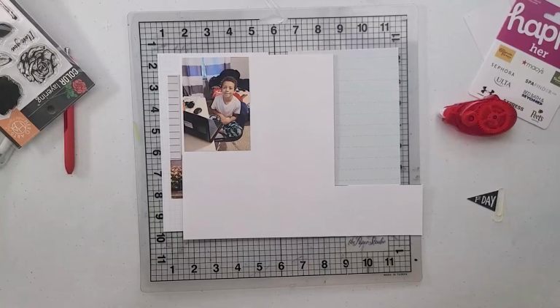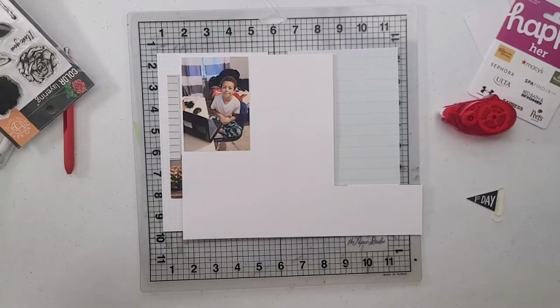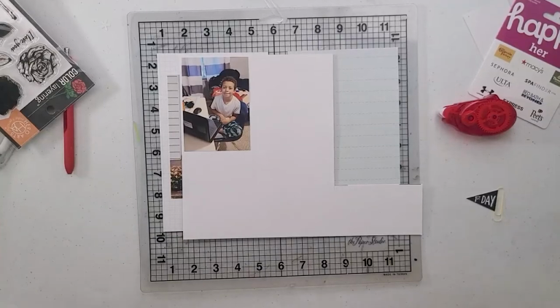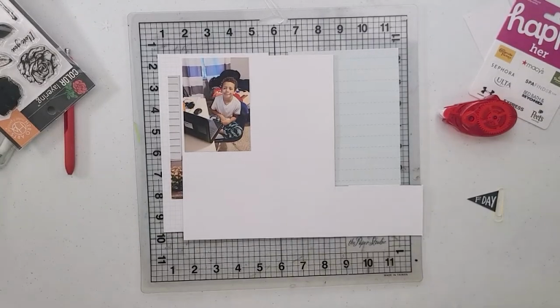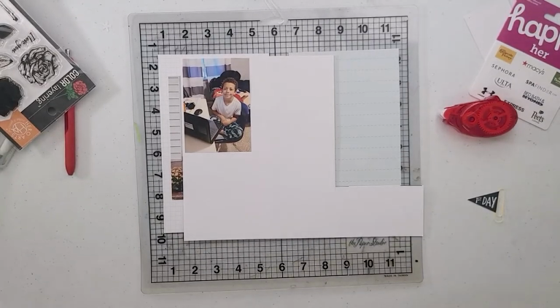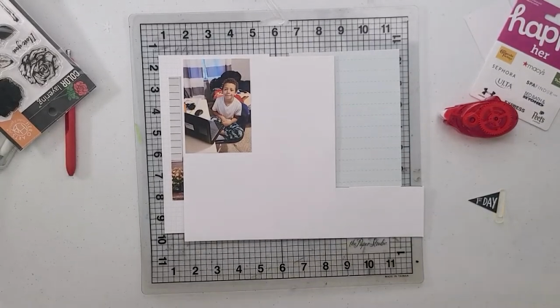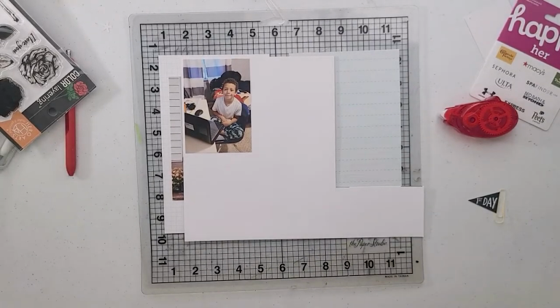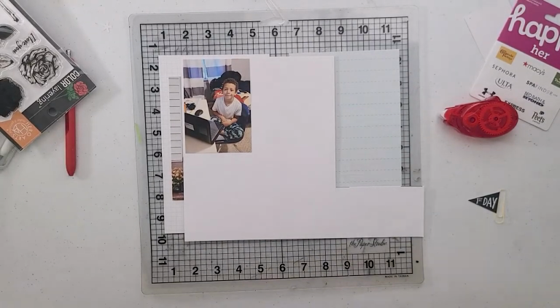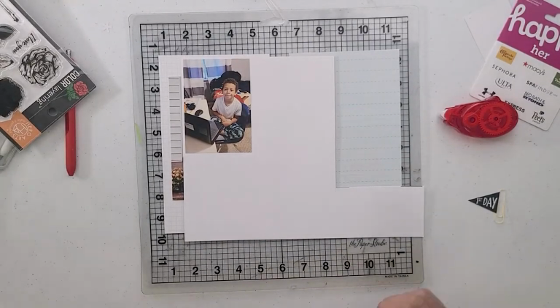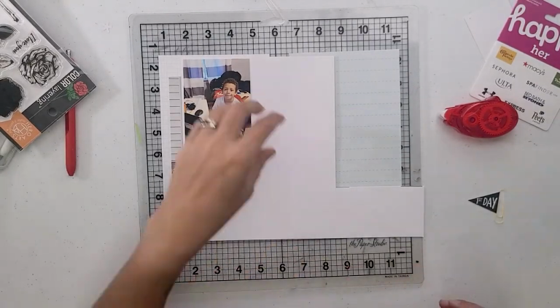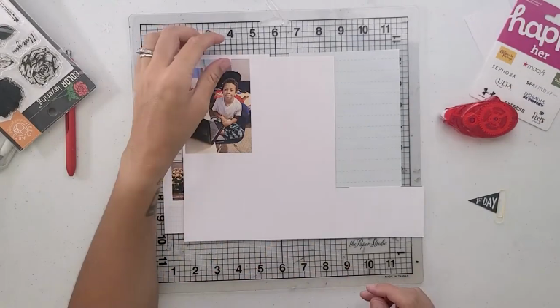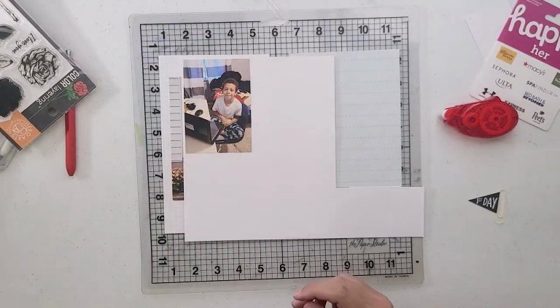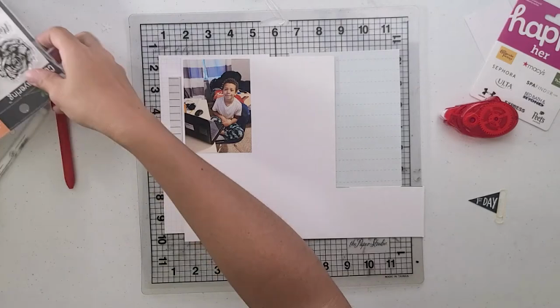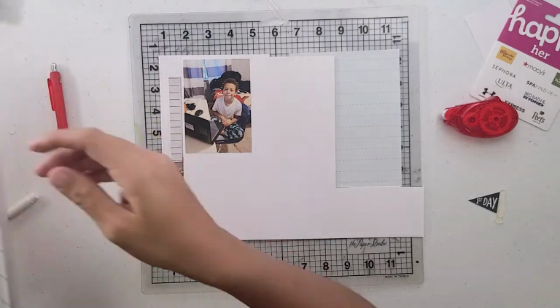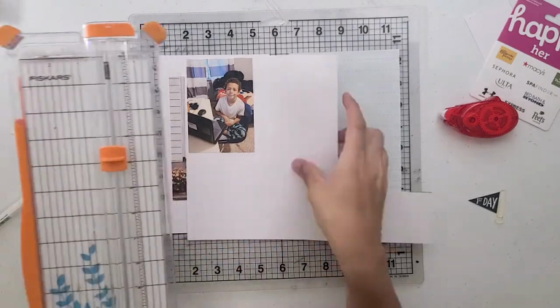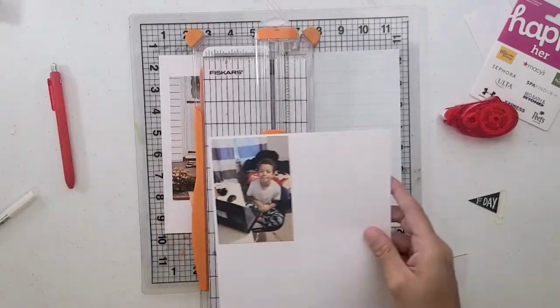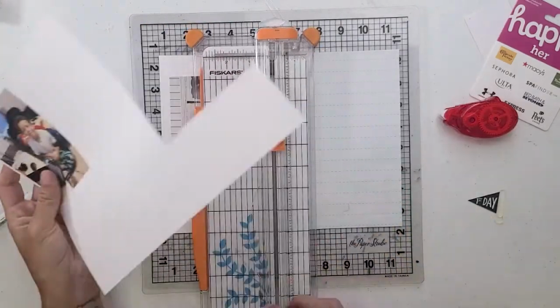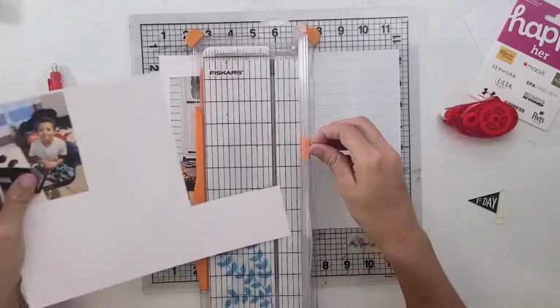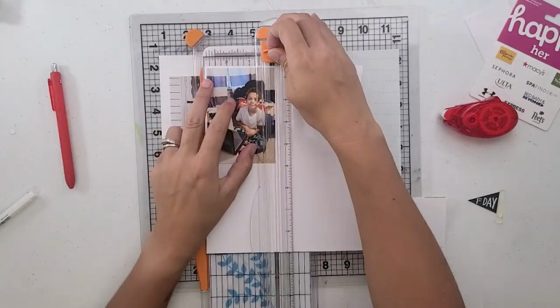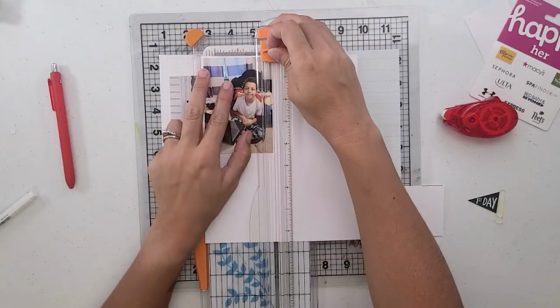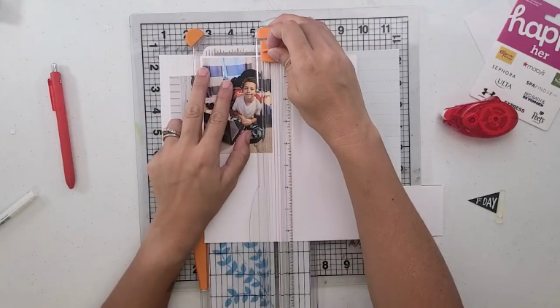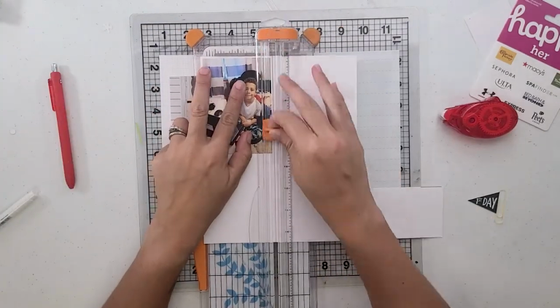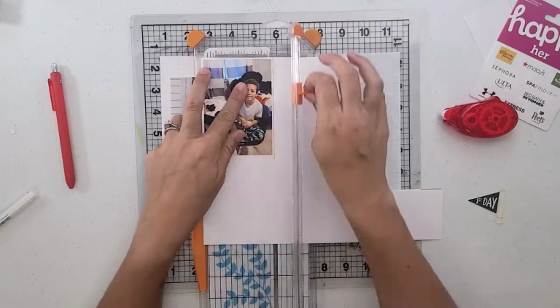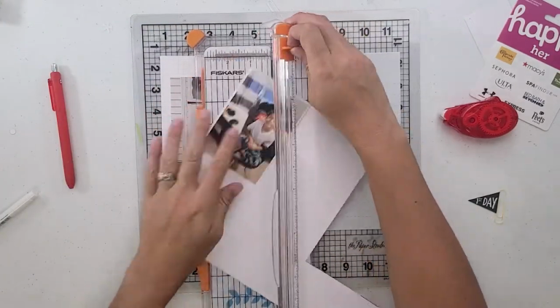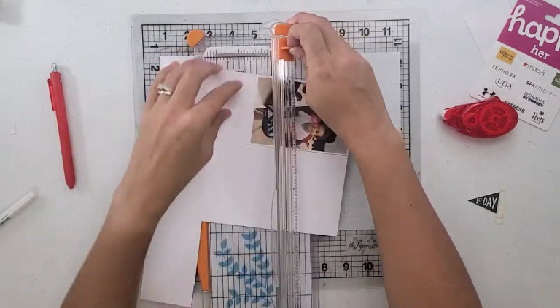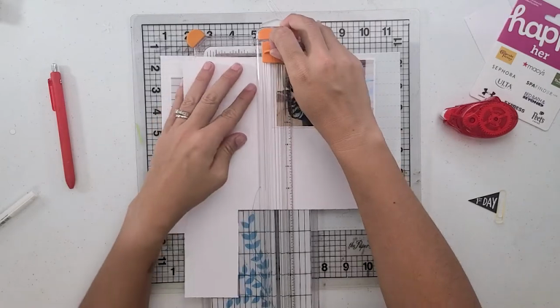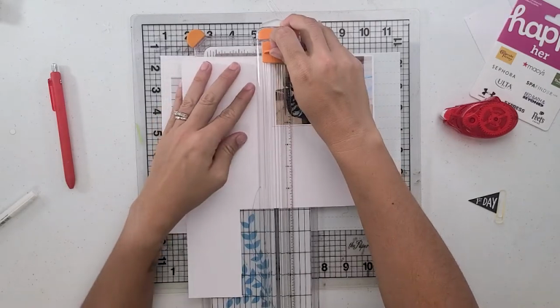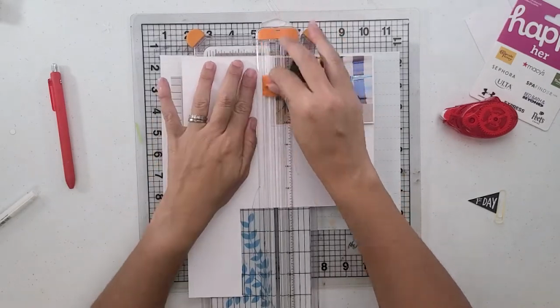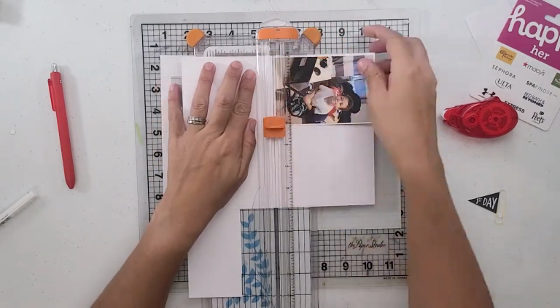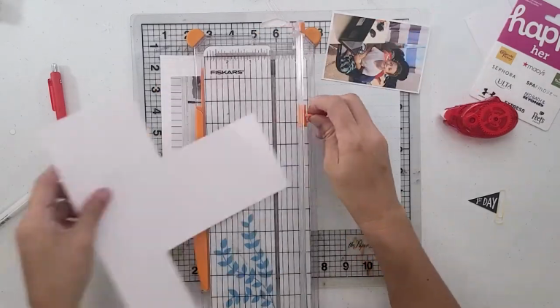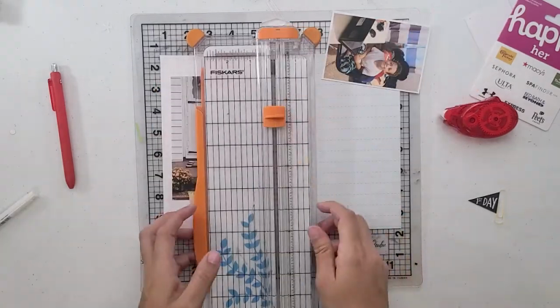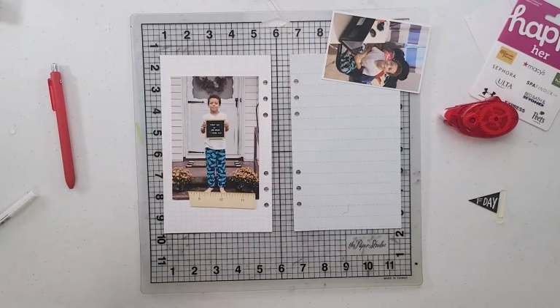Hey, hey to all my scrapbooking friends. I'm back with another video of how I am trying to catch up on all of the past time events, I guess you could say.